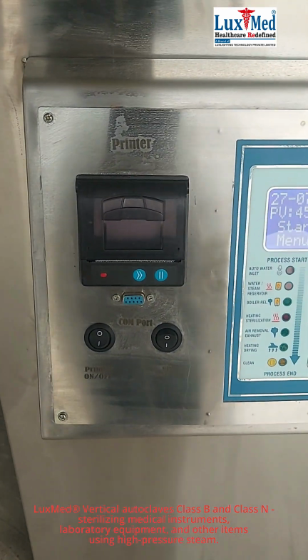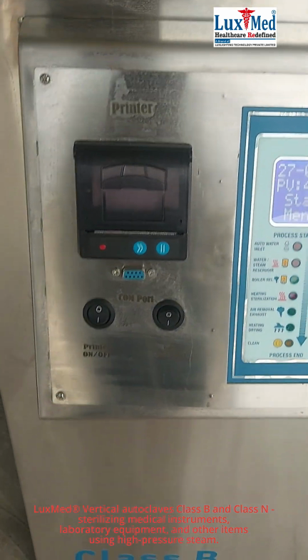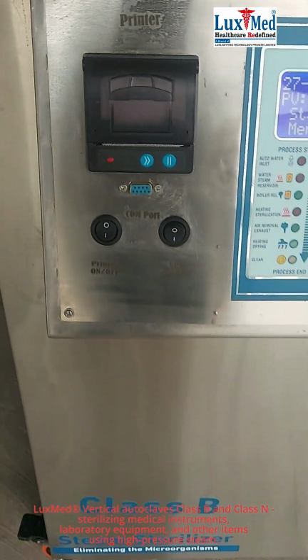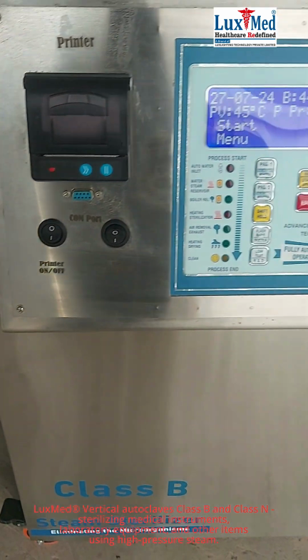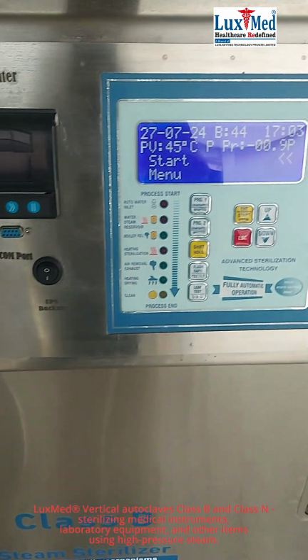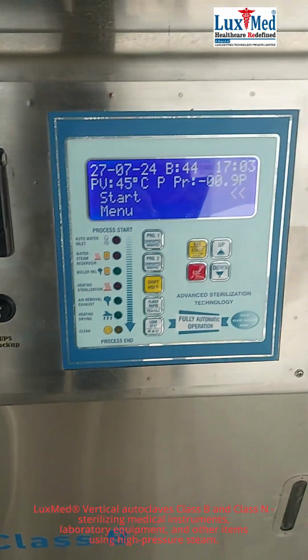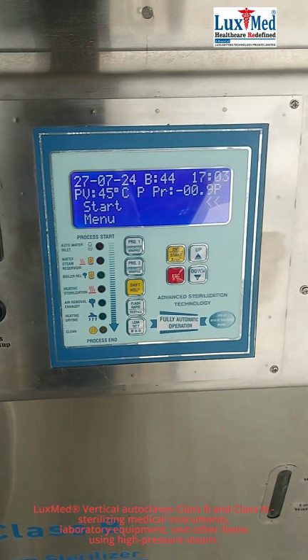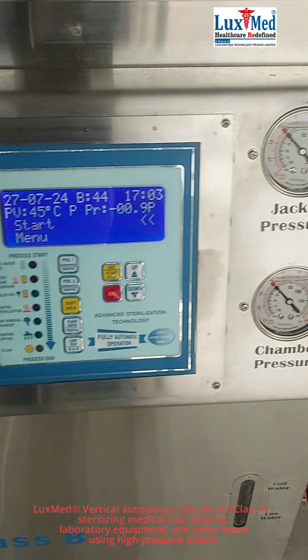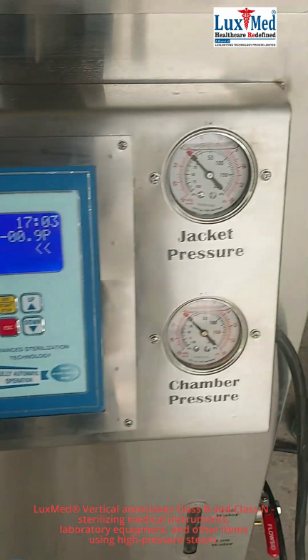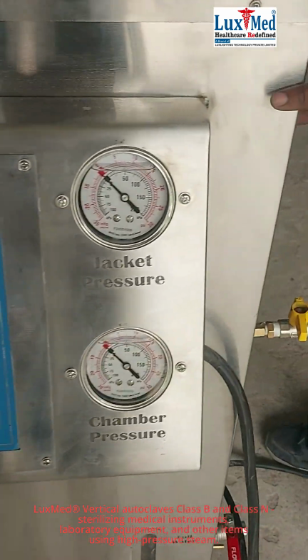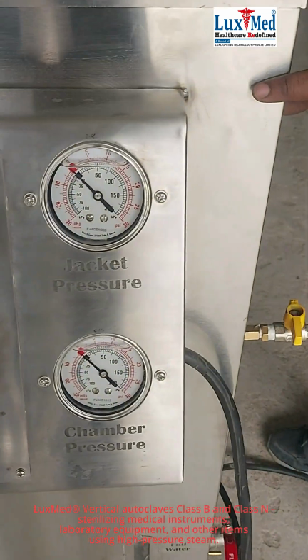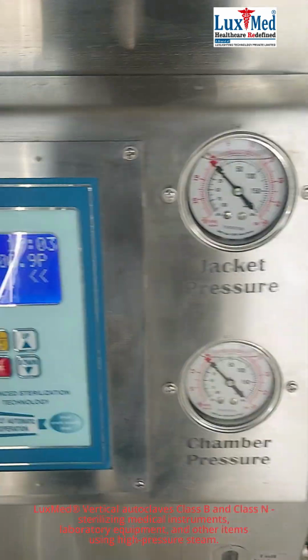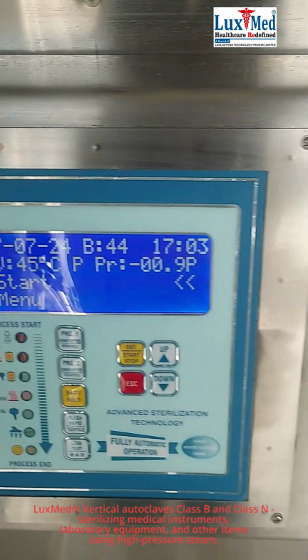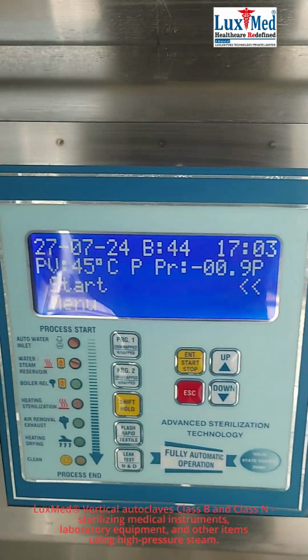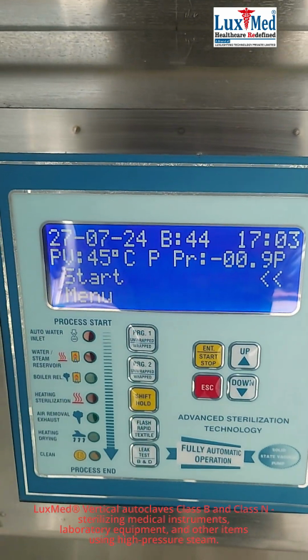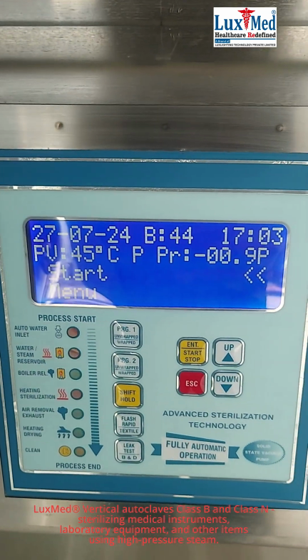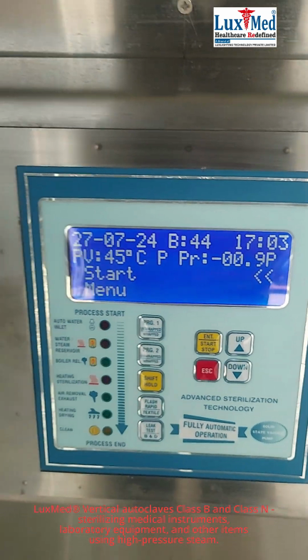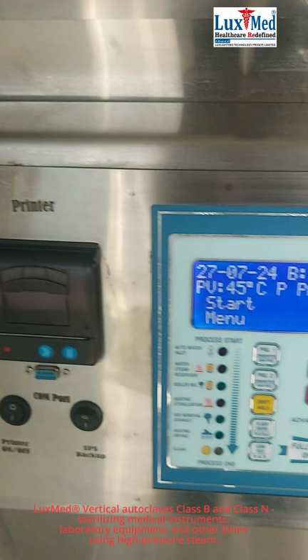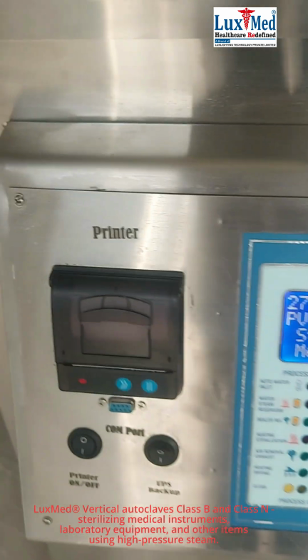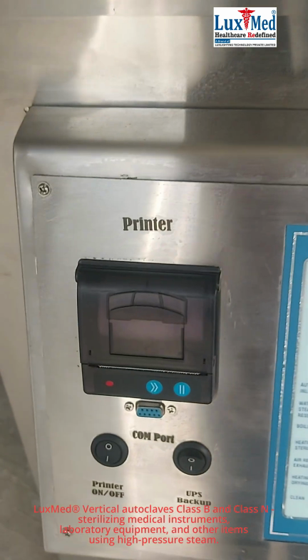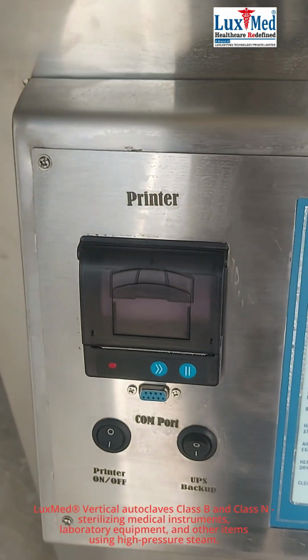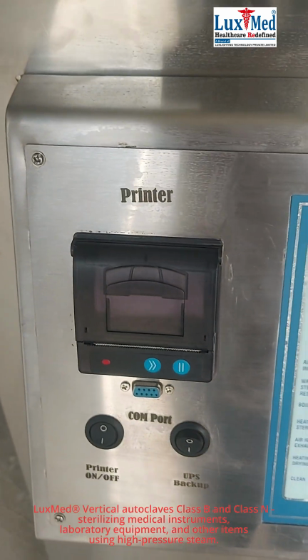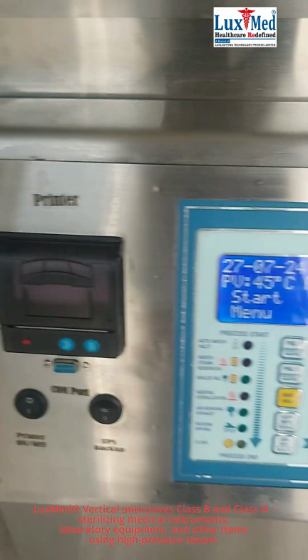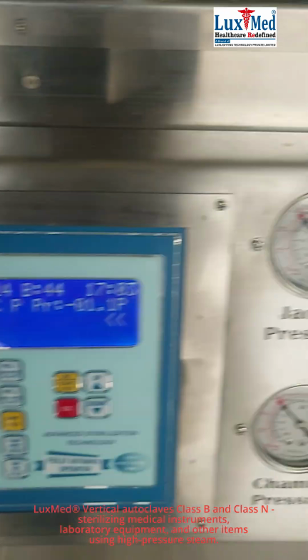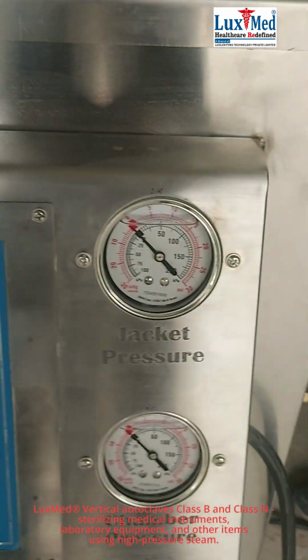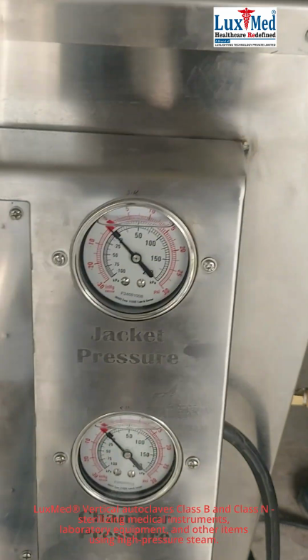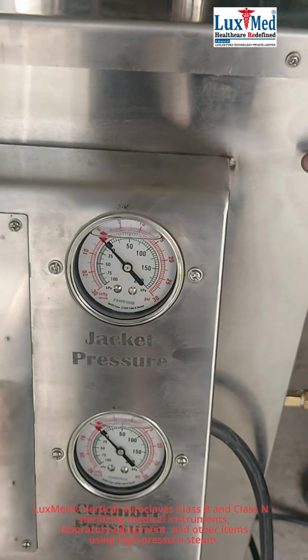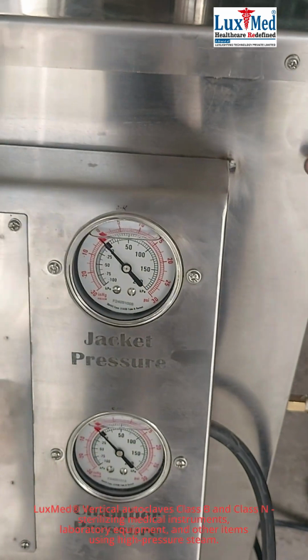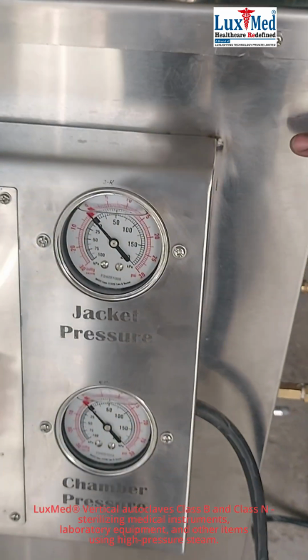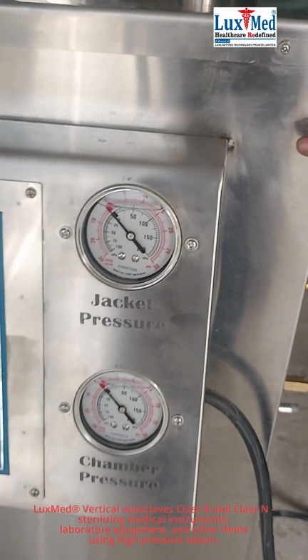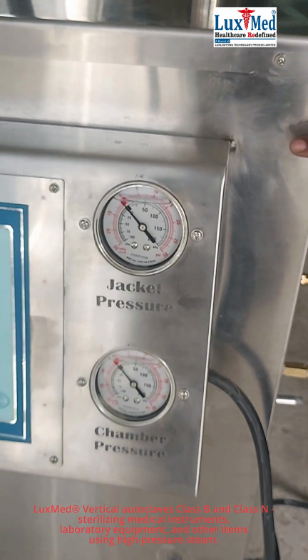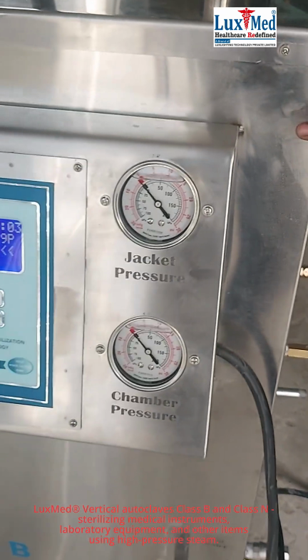In summary, vertical autoclaves are versatile tools used across various industries for their ability to create a sterile environment through high-pressure steam sterilization, ensuring safety and preventing contamination.